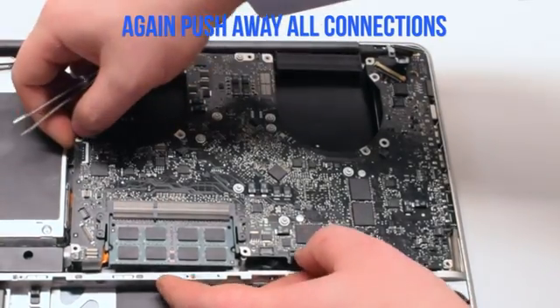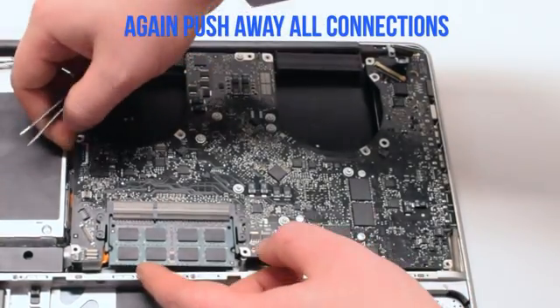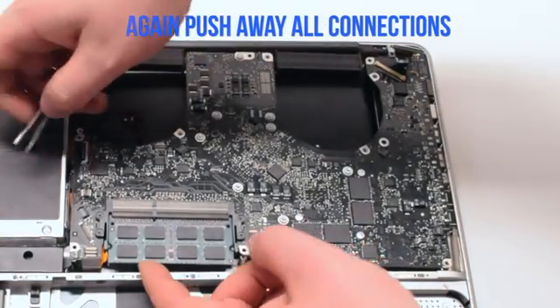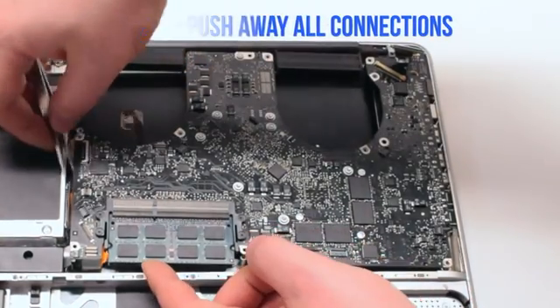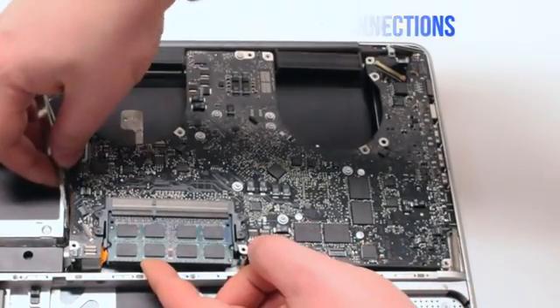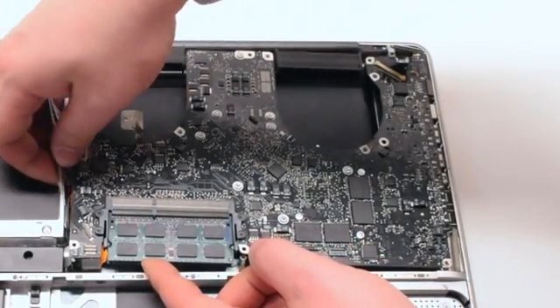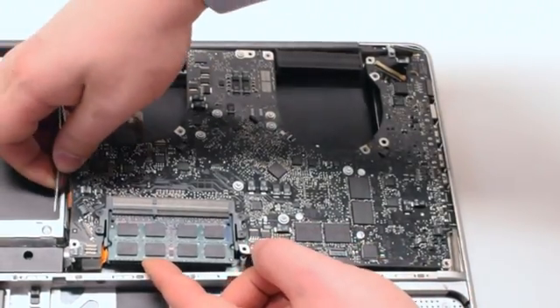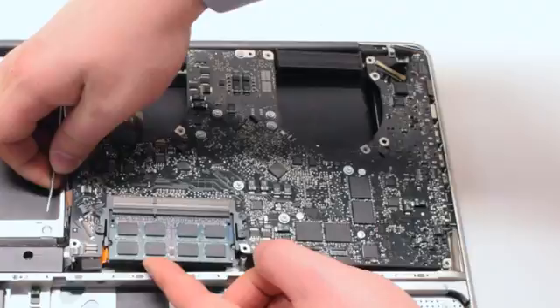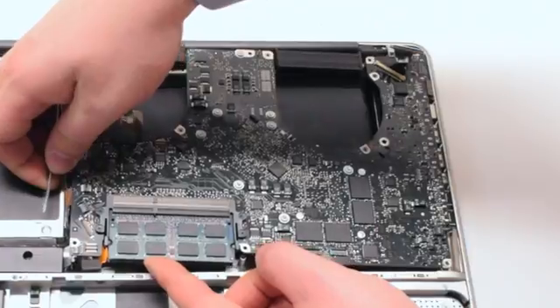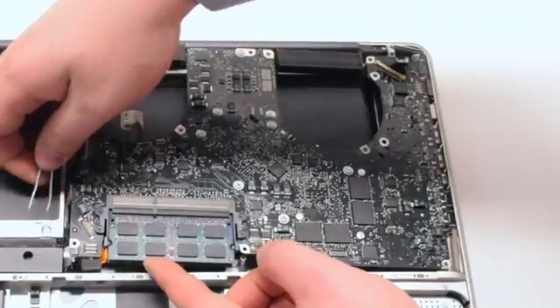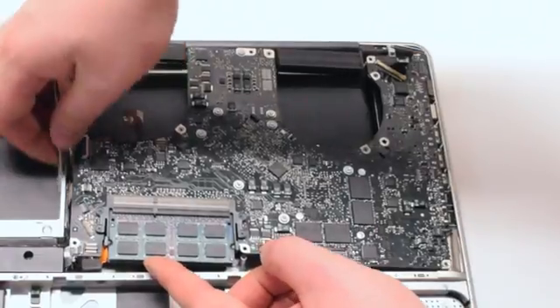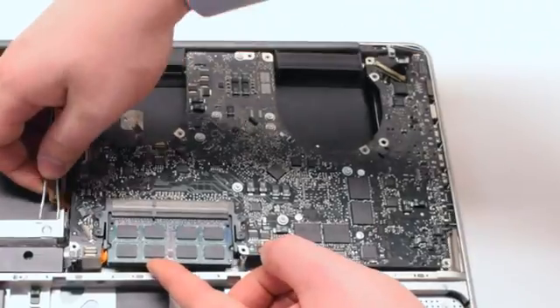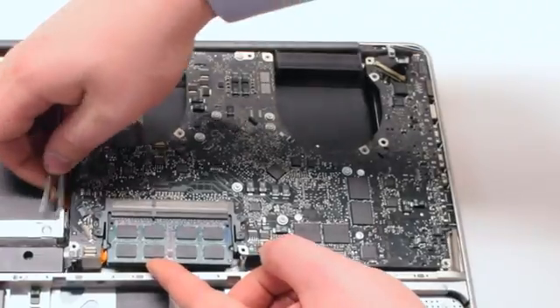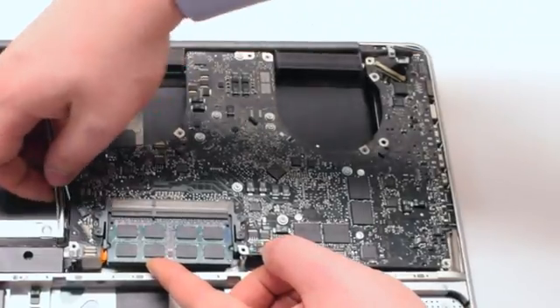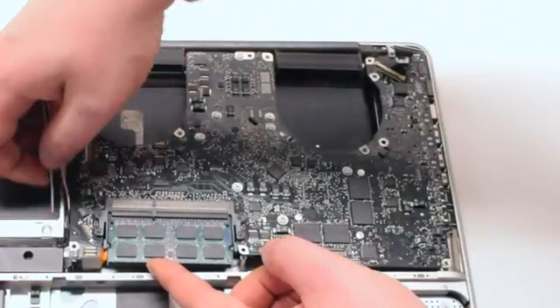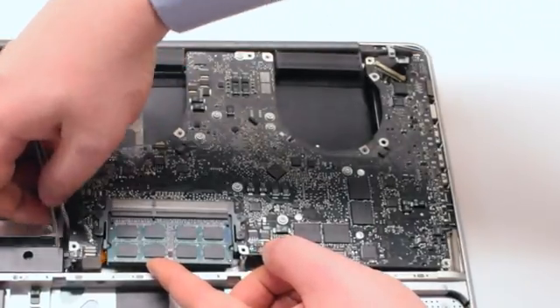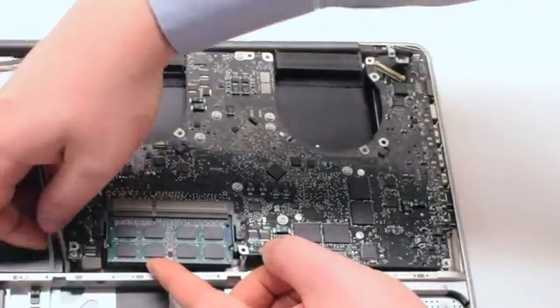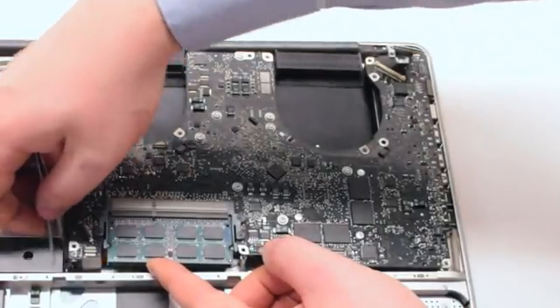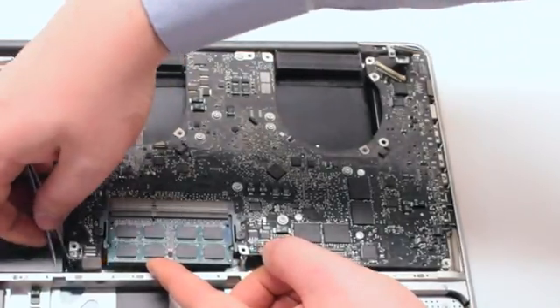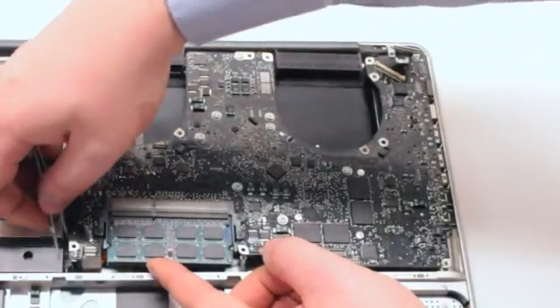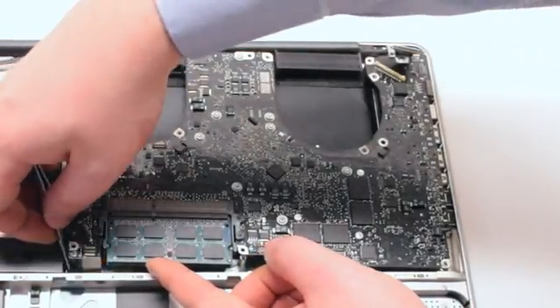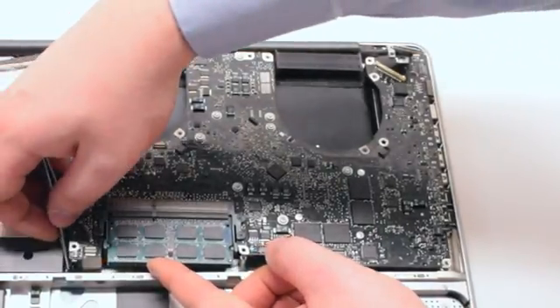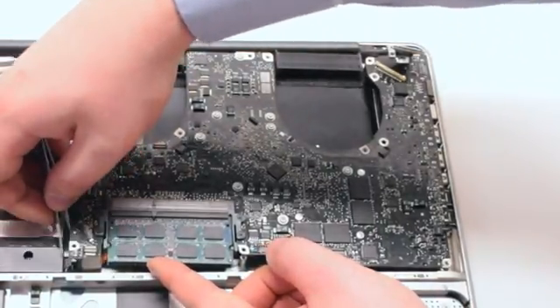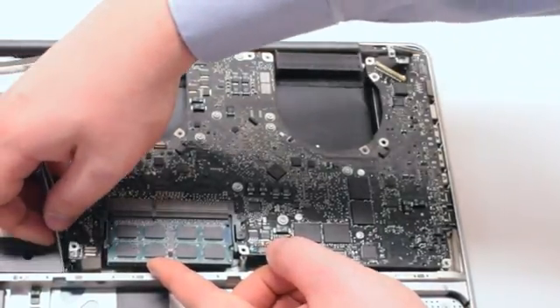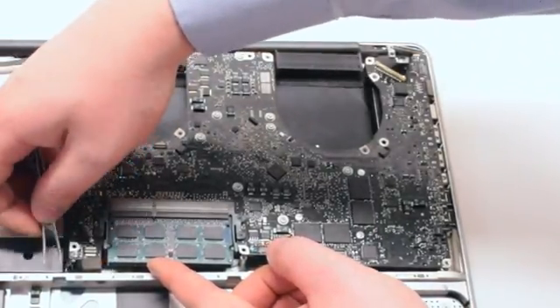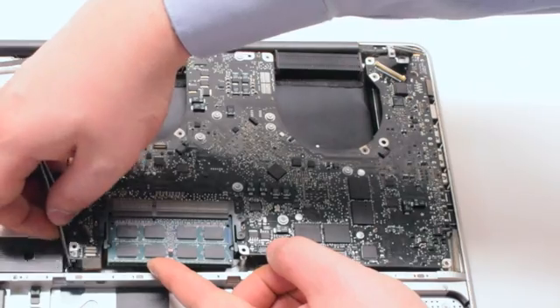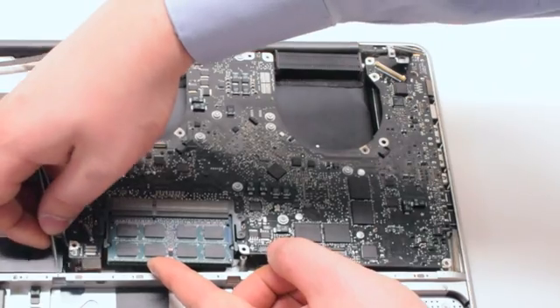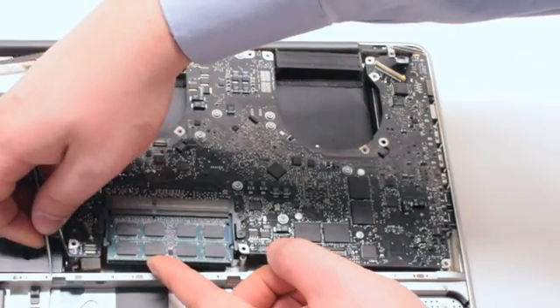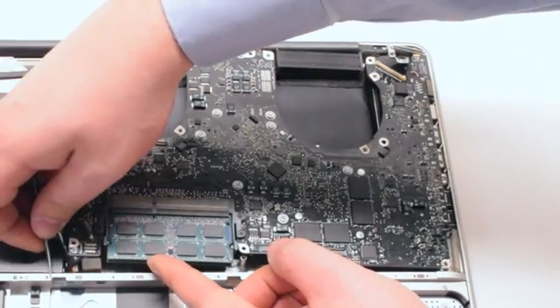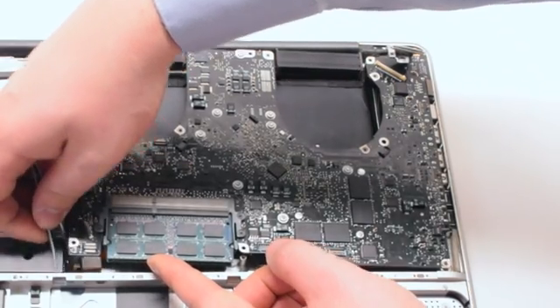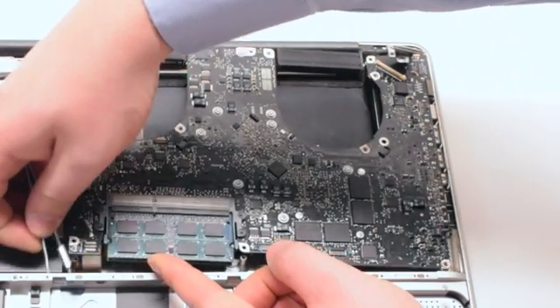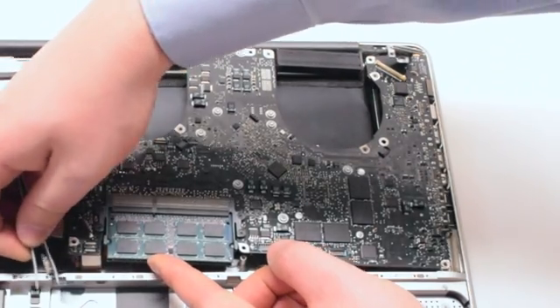Go around the board and push away all the connections, prying out all of them. Make sure that nothing is trapped.